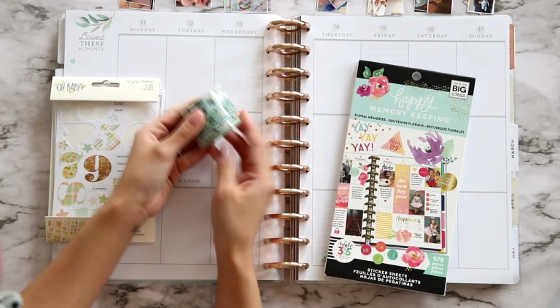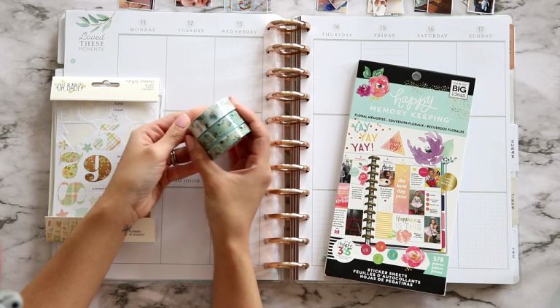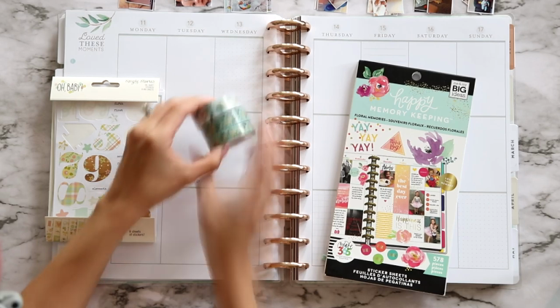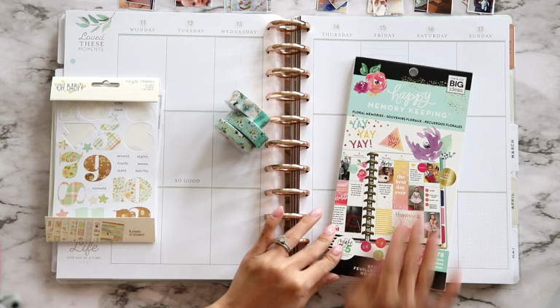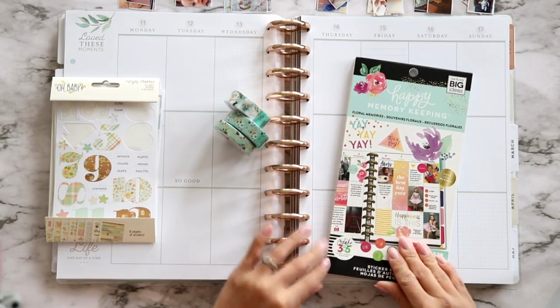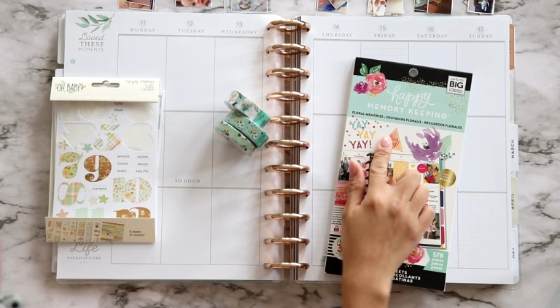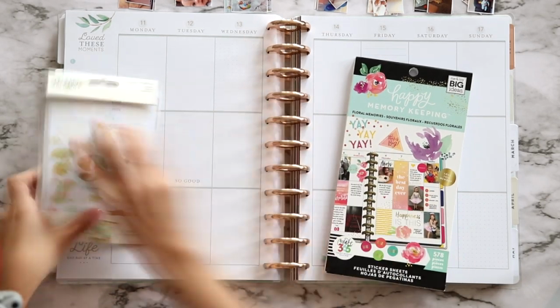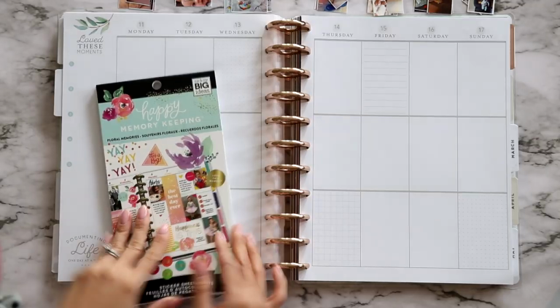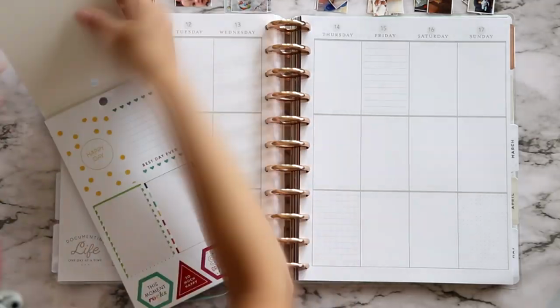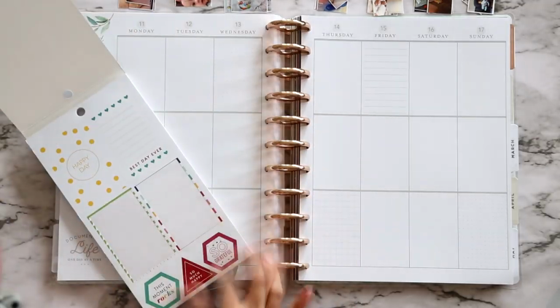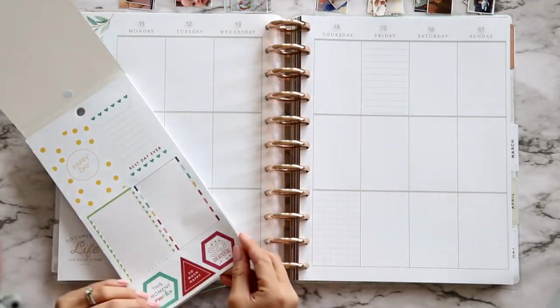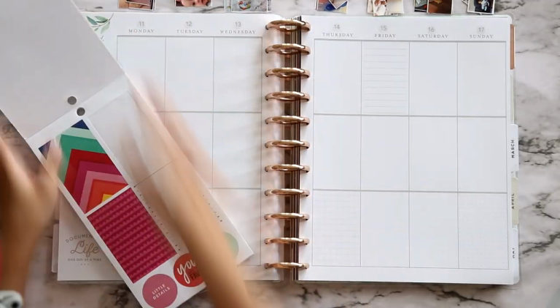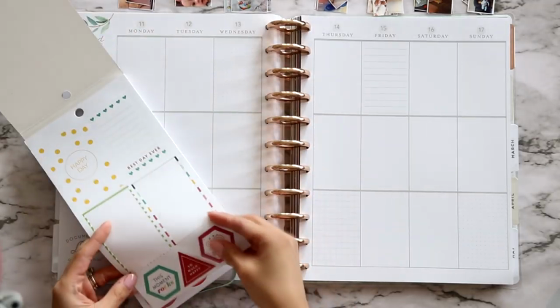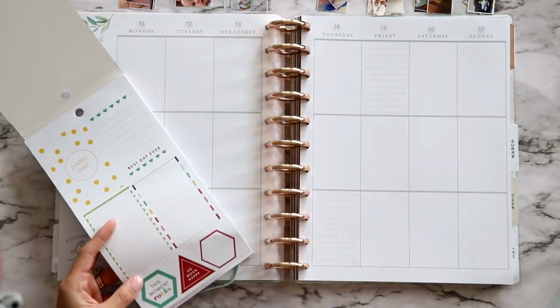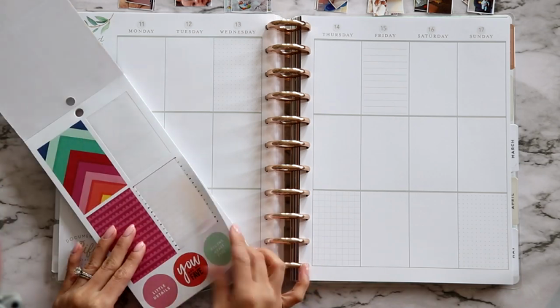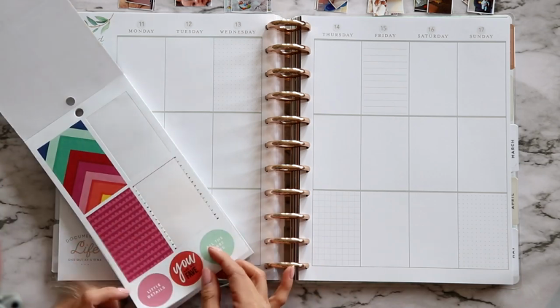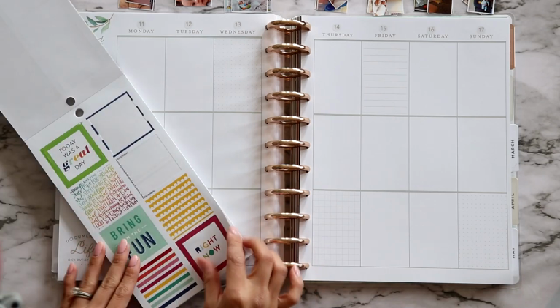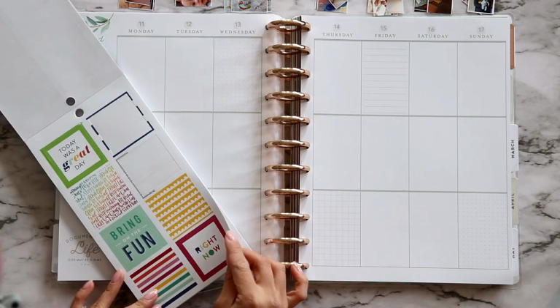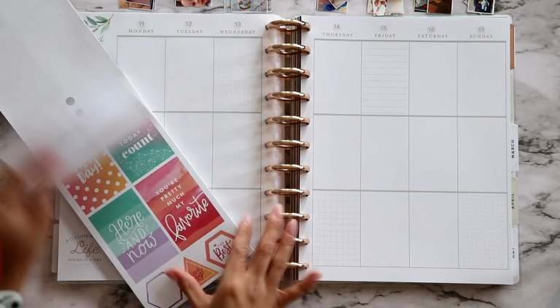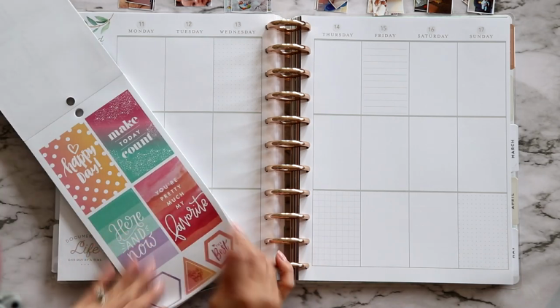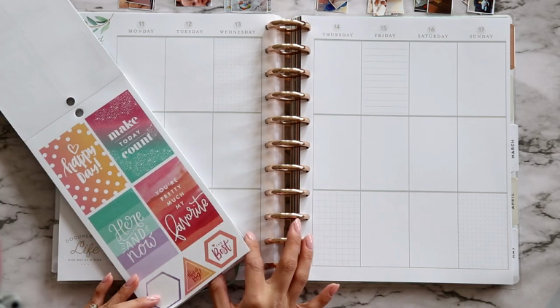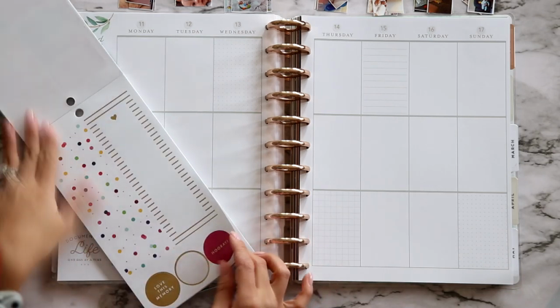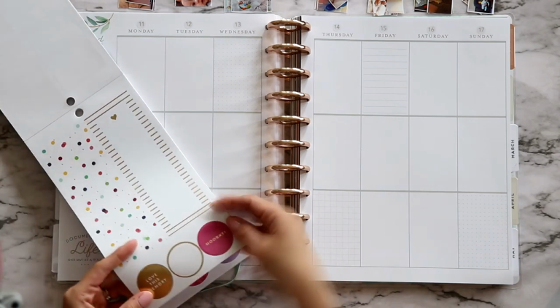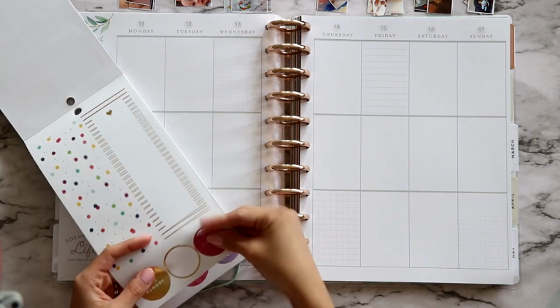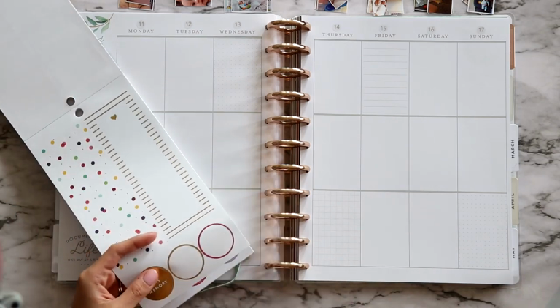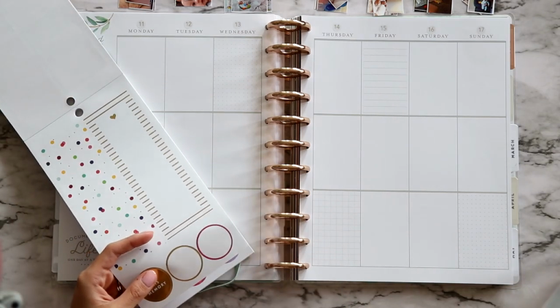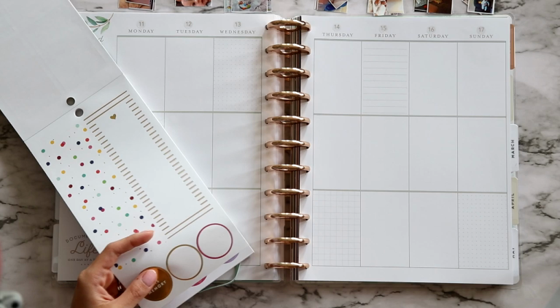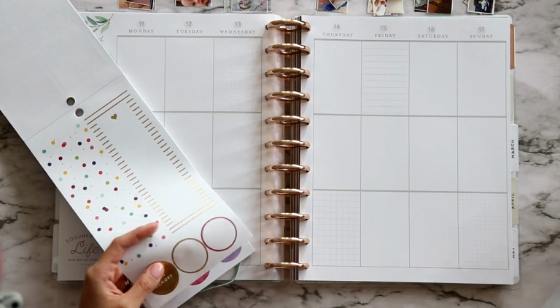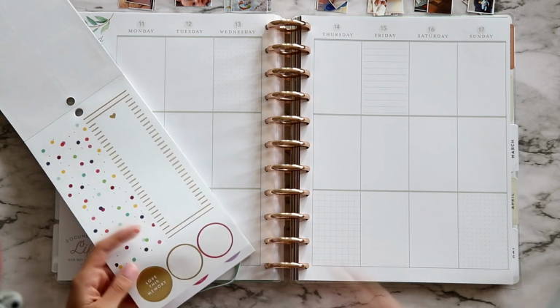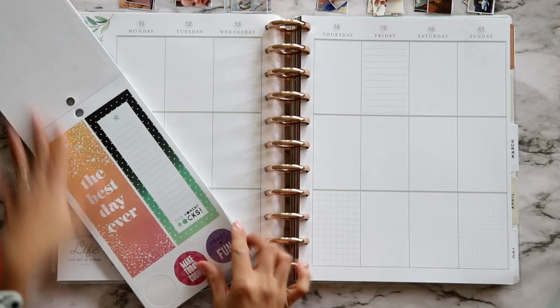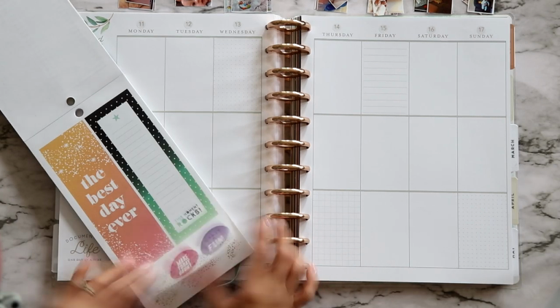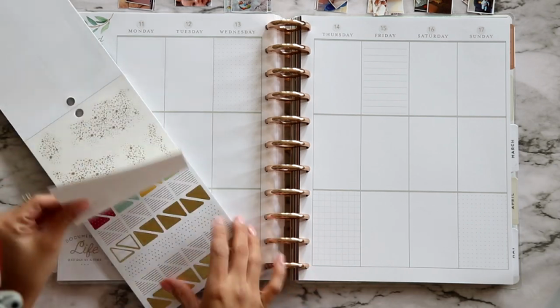The baby stickers are from Simple Stories — I'll link them below. The washi tapes are from The Pink Room and the sticker book is from the Happy Planner. Everything will be linked down below in the description box if you're interested.